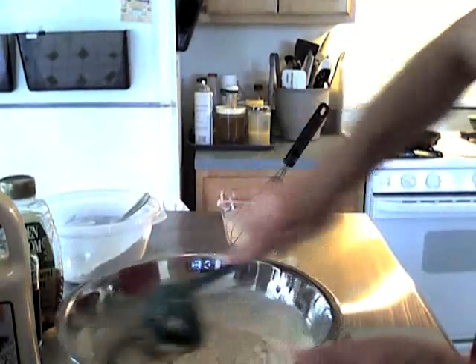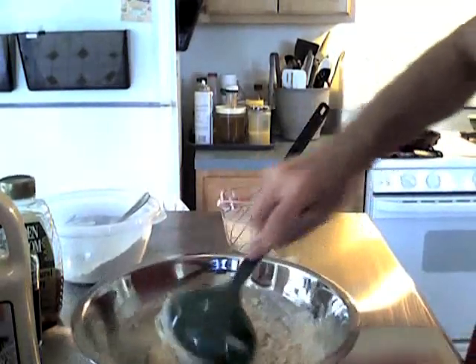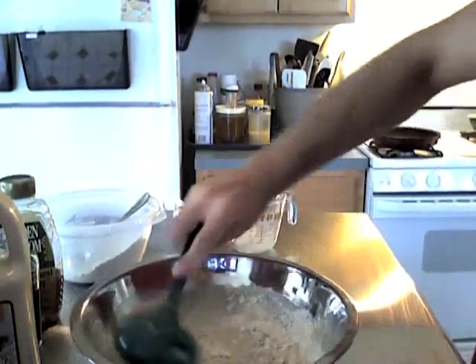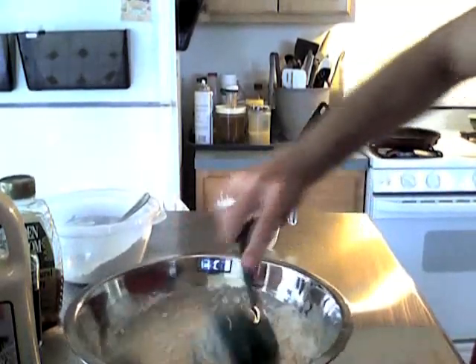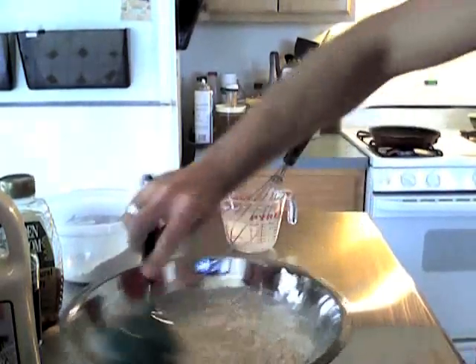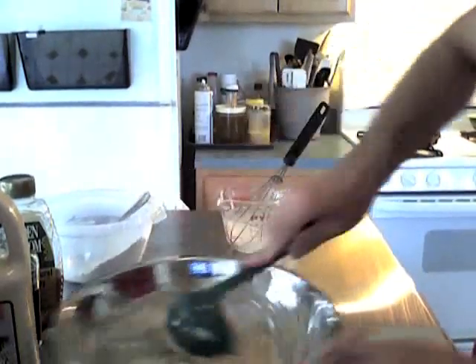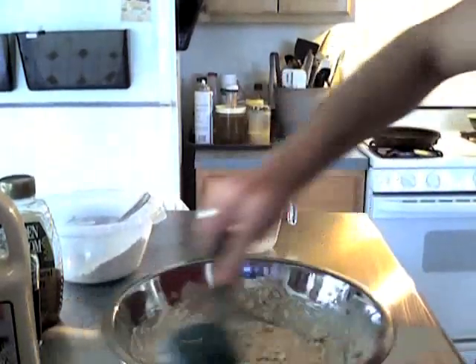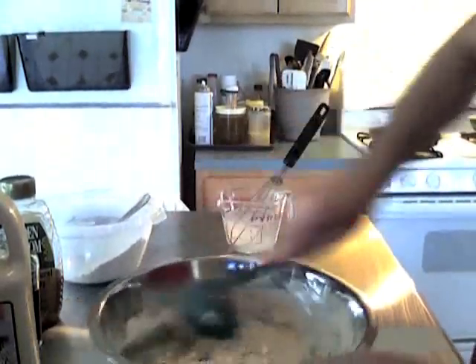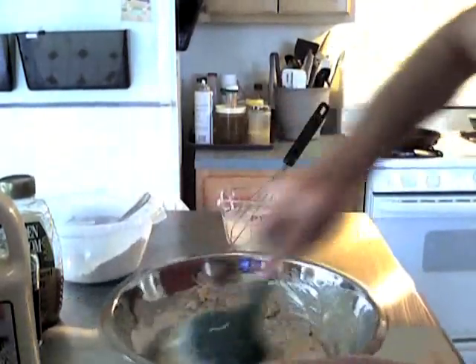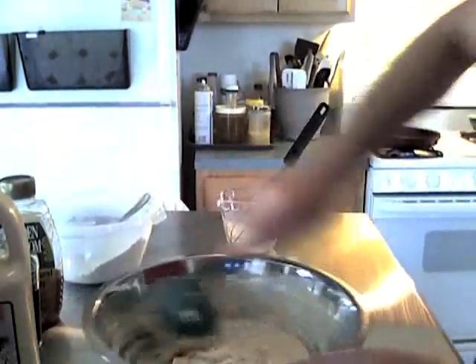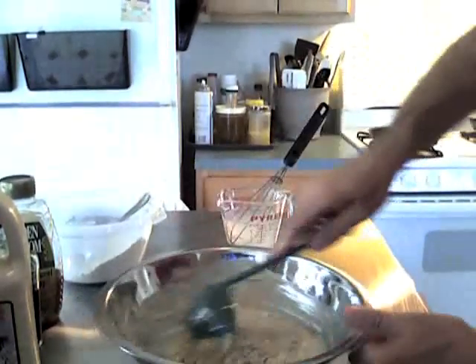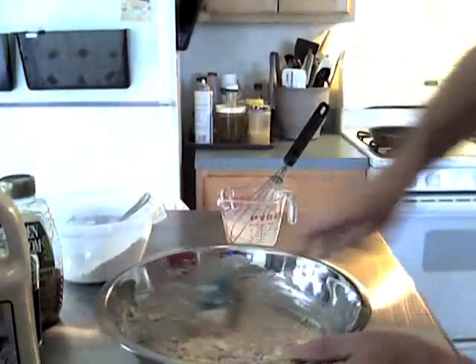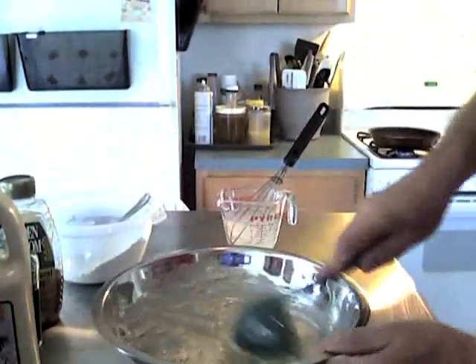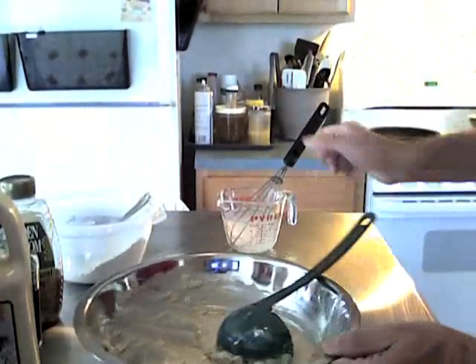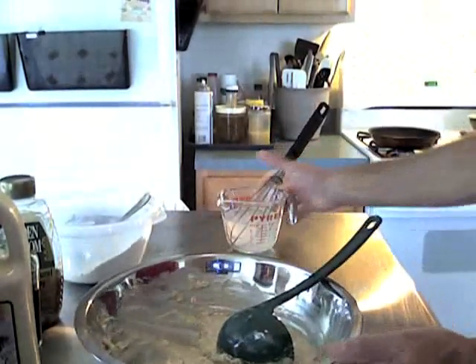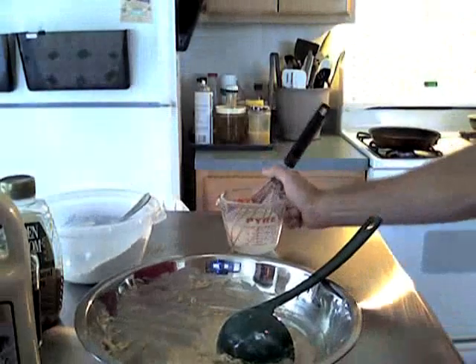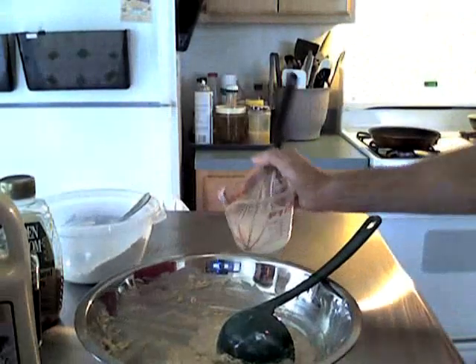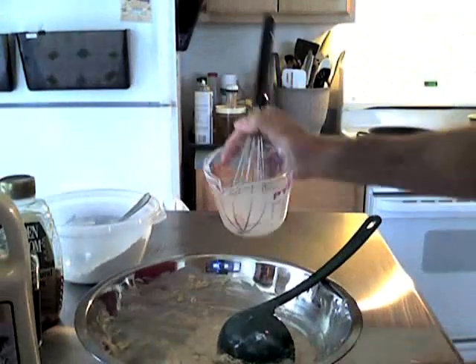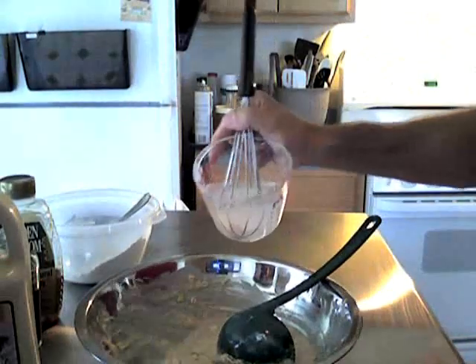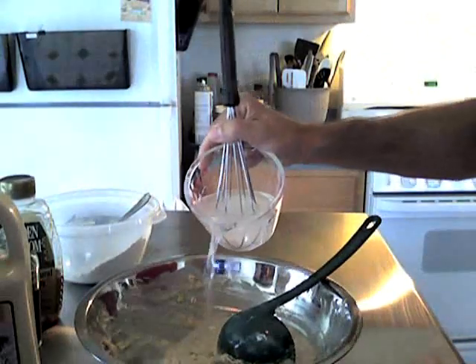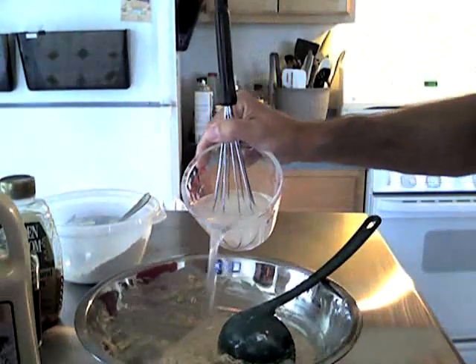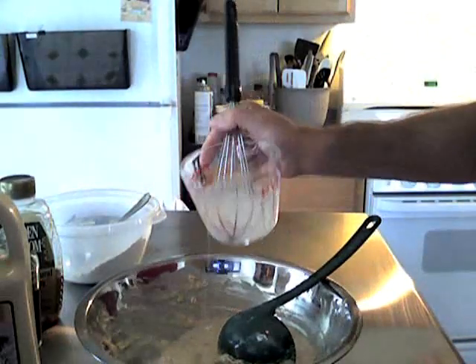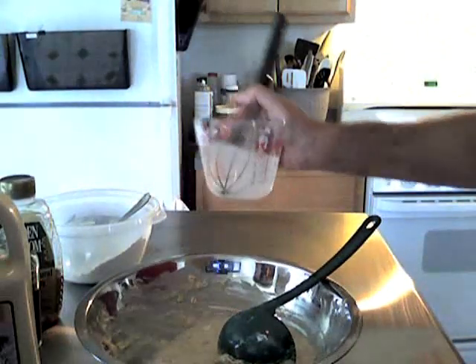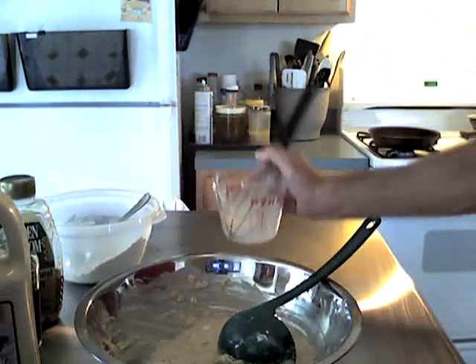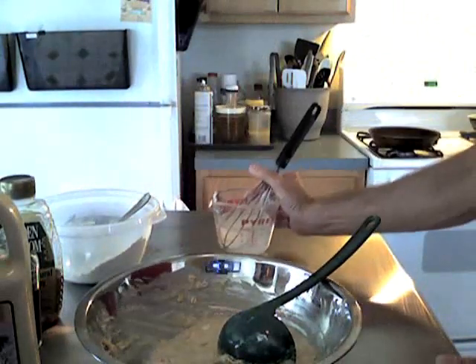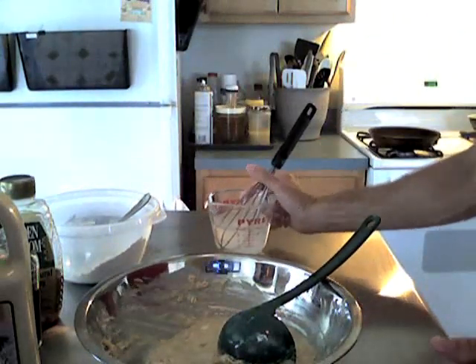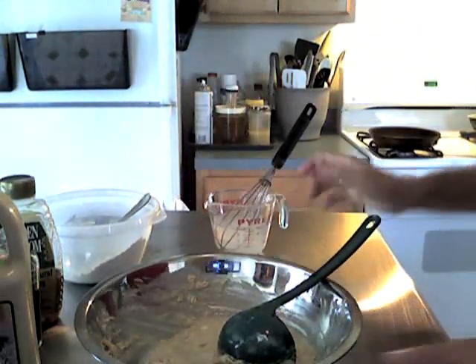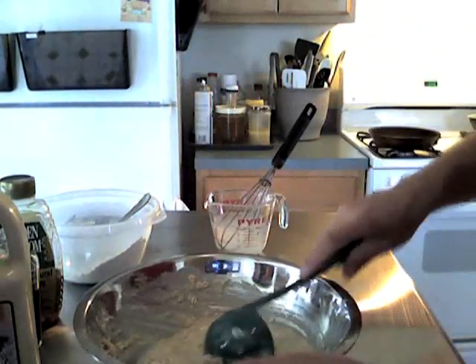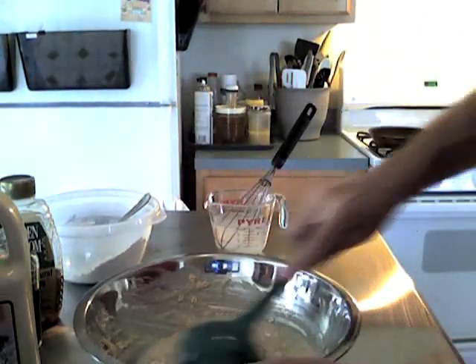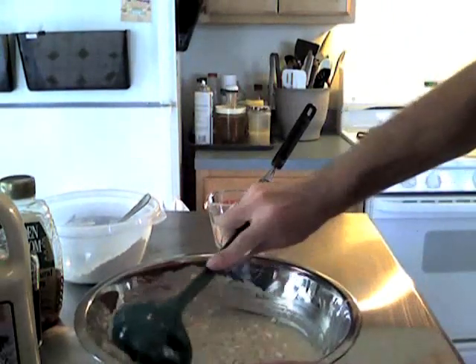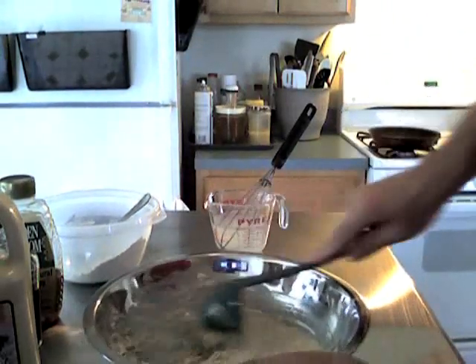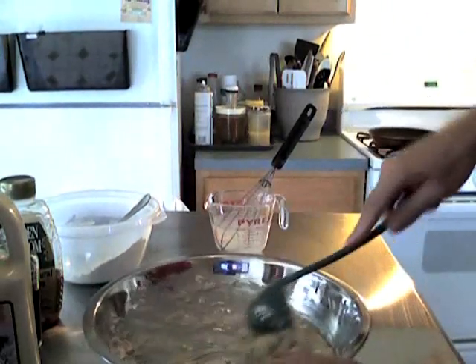It got a little thick, so just add a little water and stir it up.